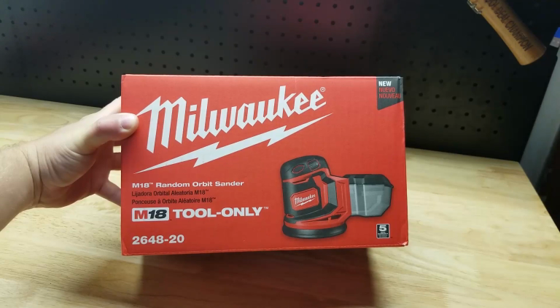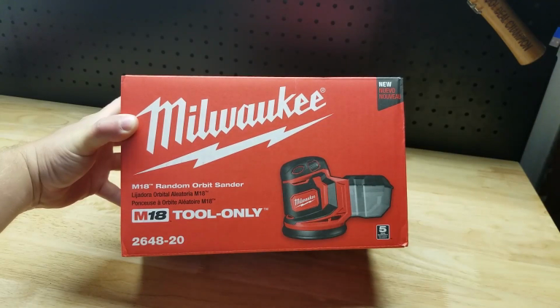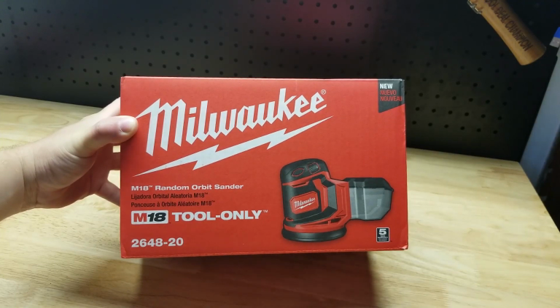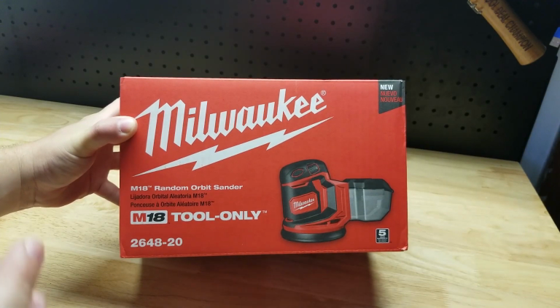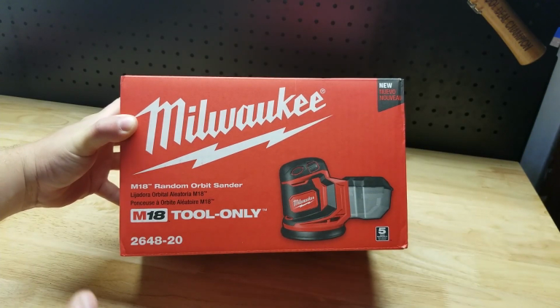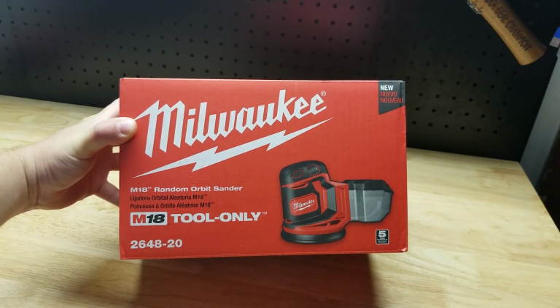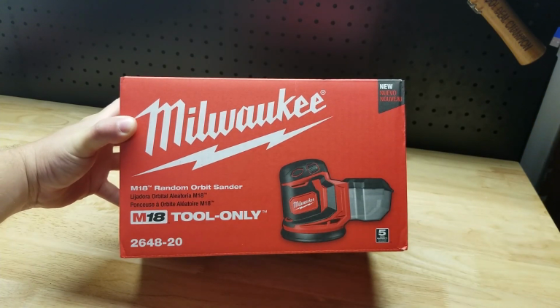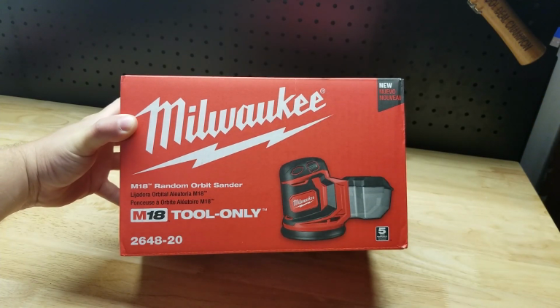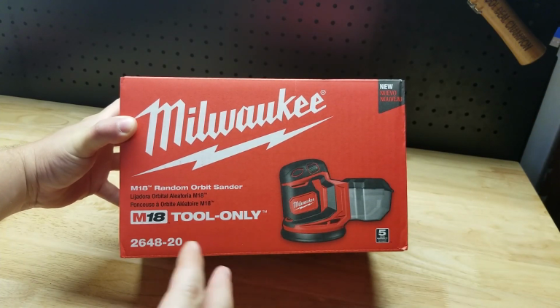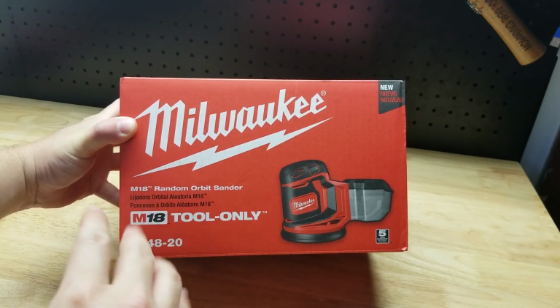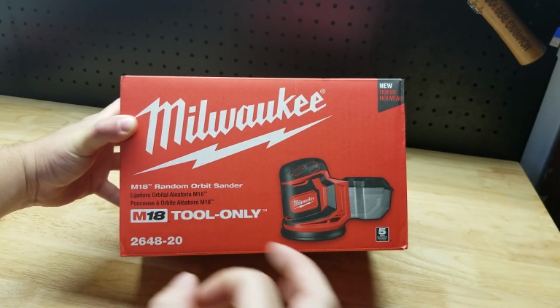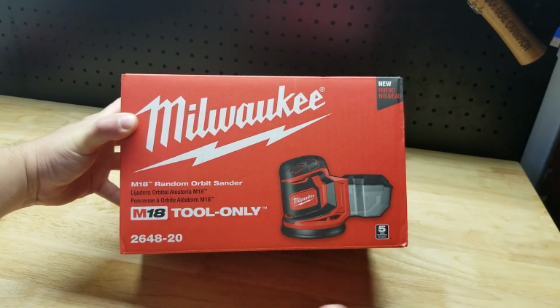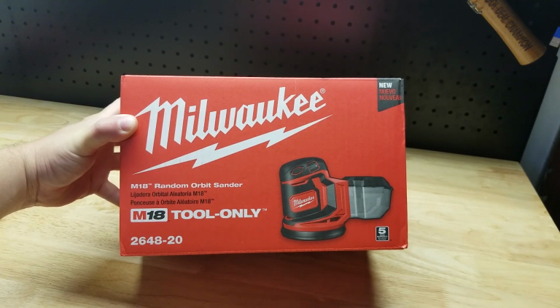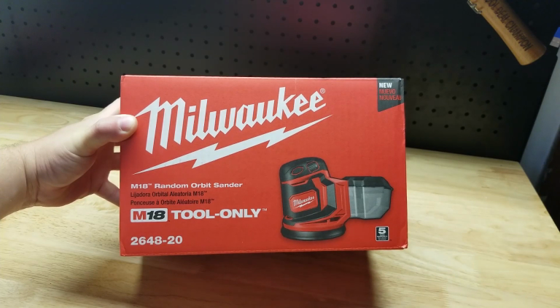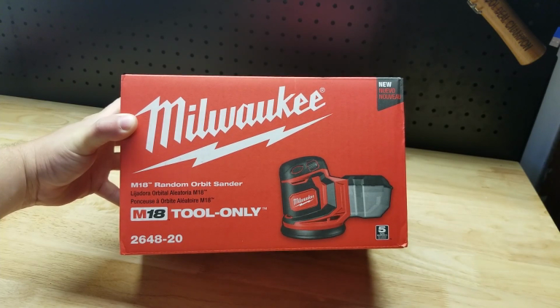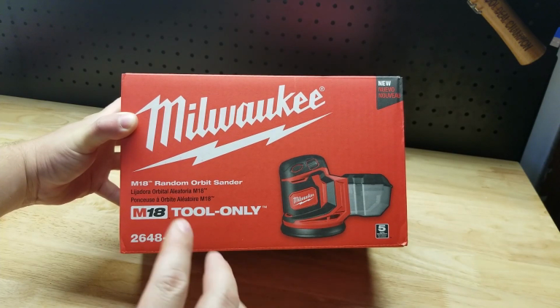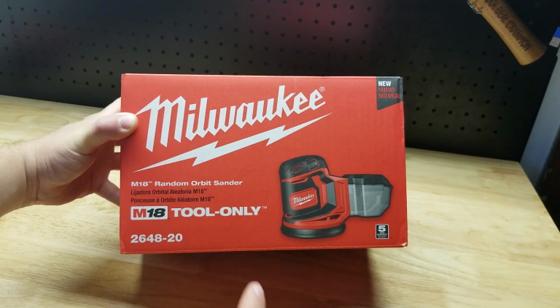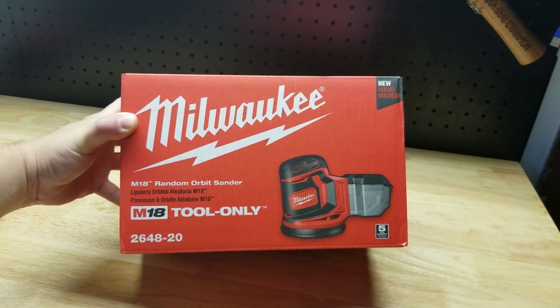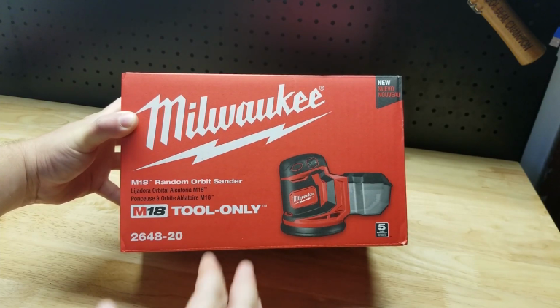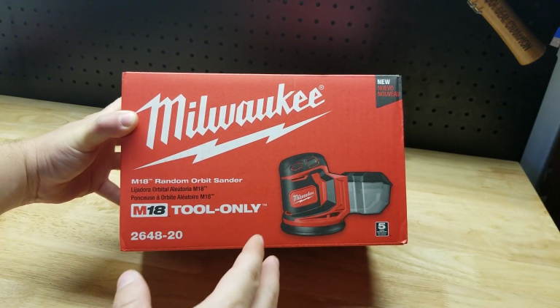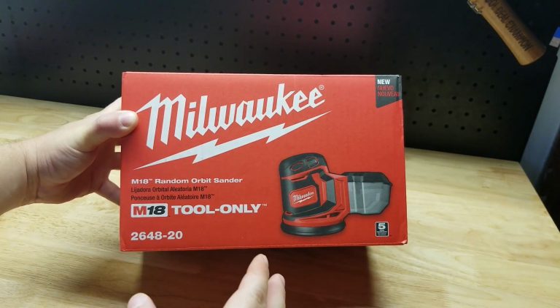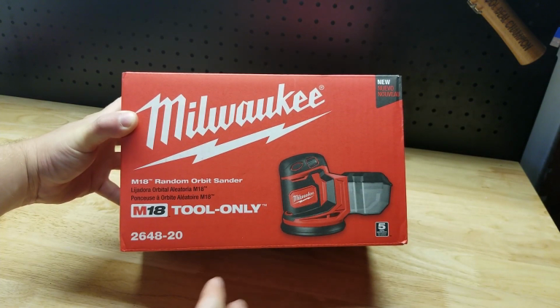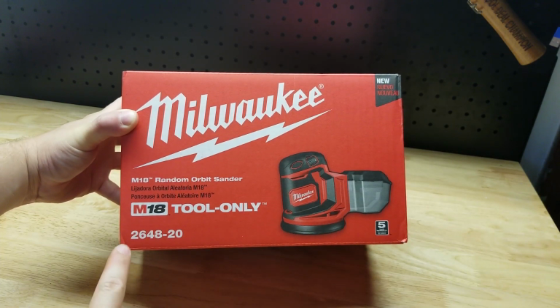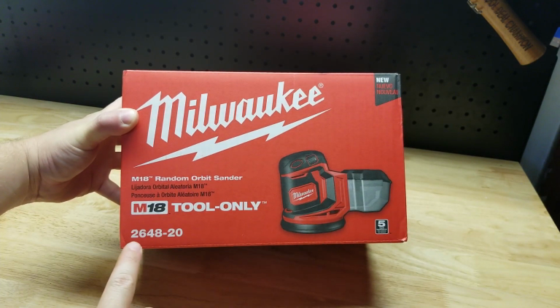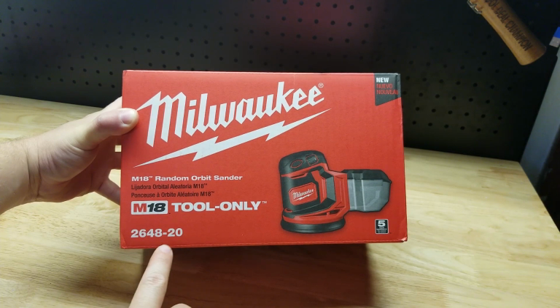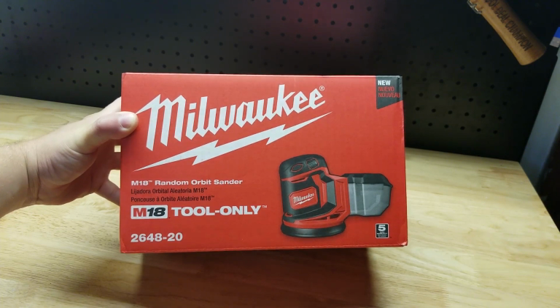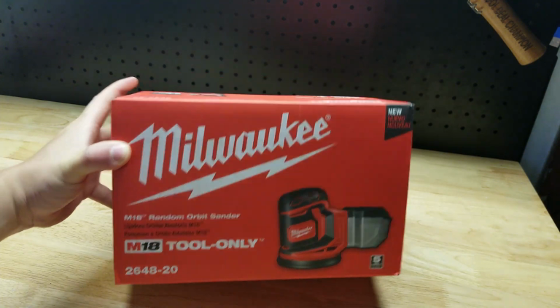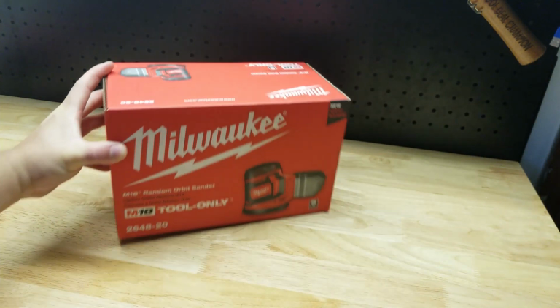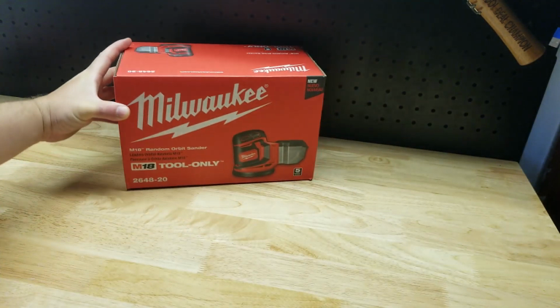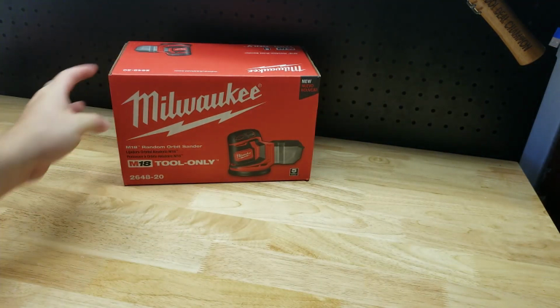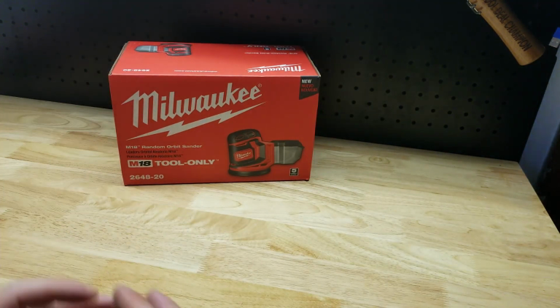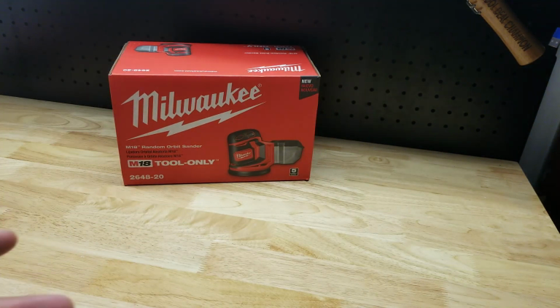Hey guys, for this video we're going to unbox and take a closer look at this Milwaukee M18 18-volt random orbit sander. This is the tool only, number 2648-20.